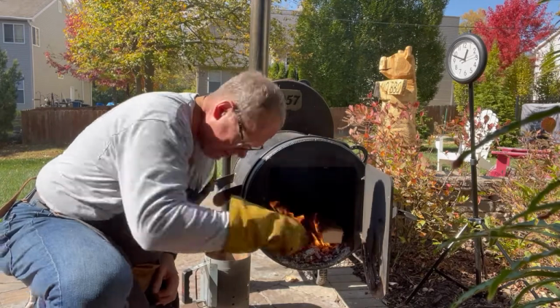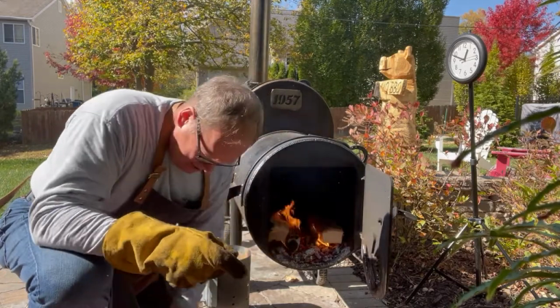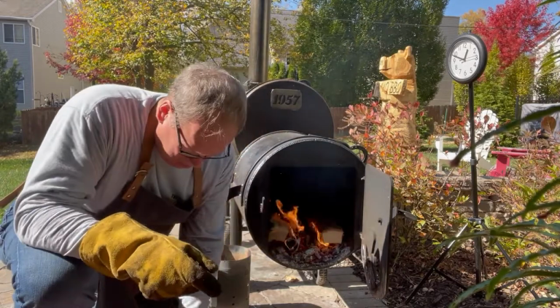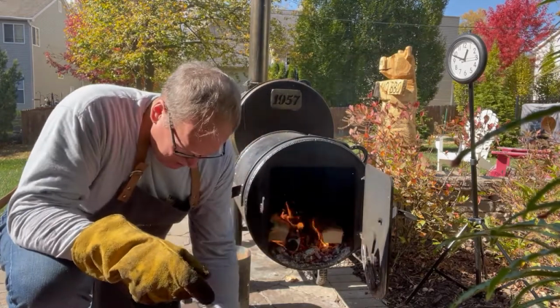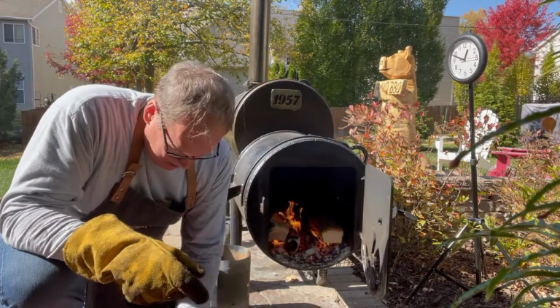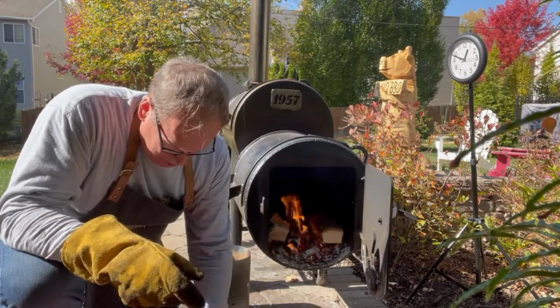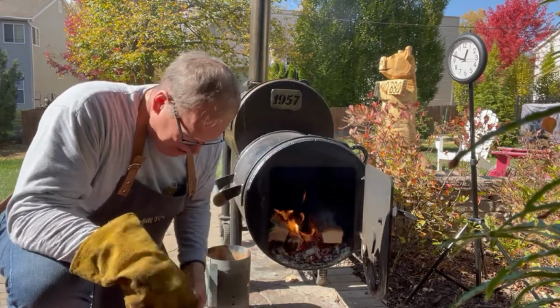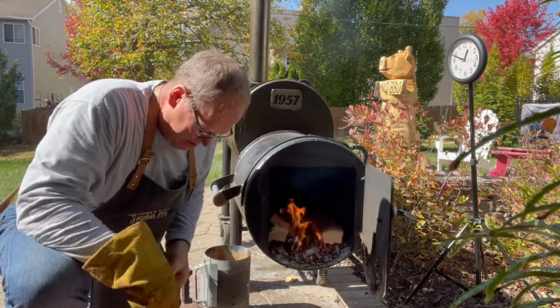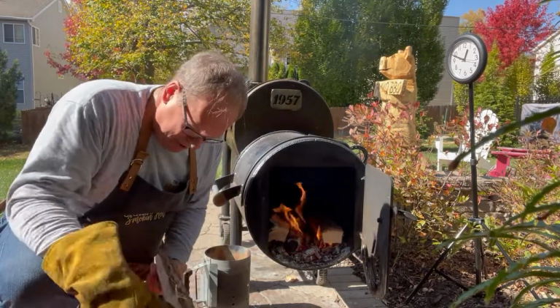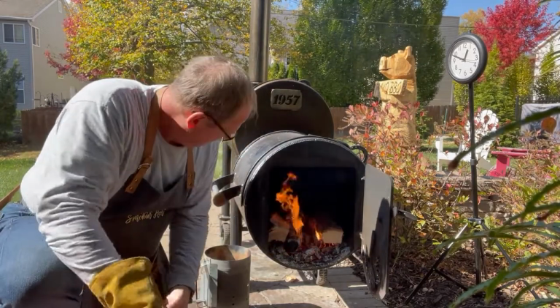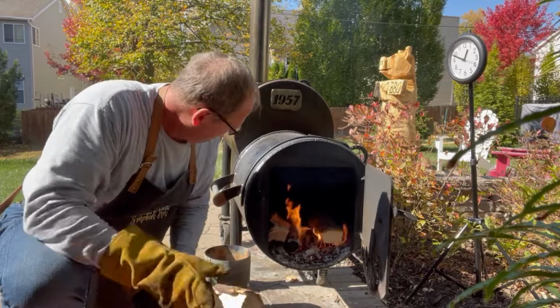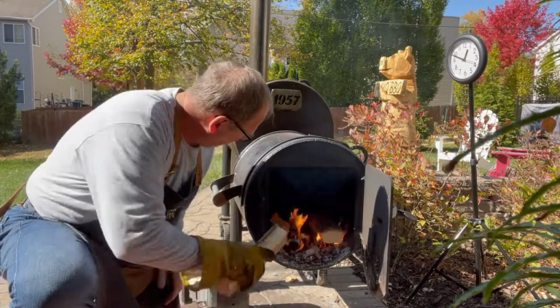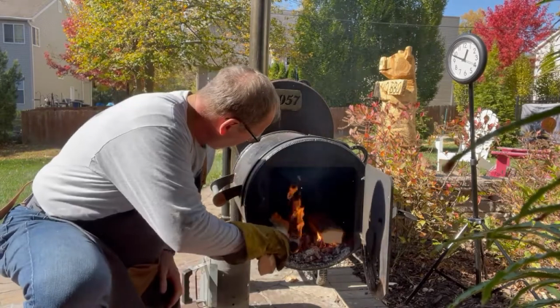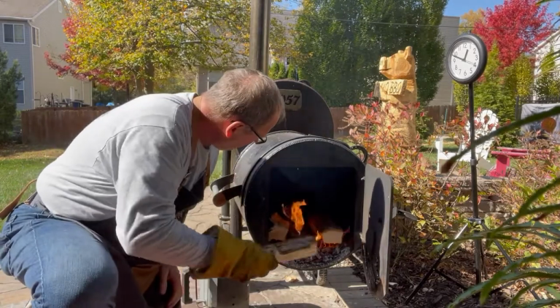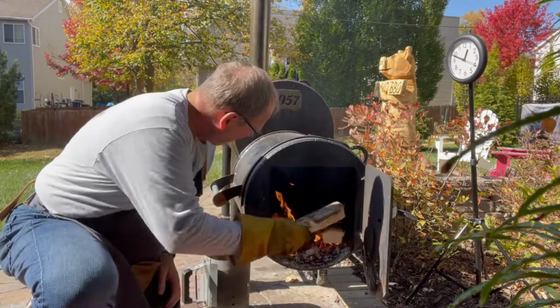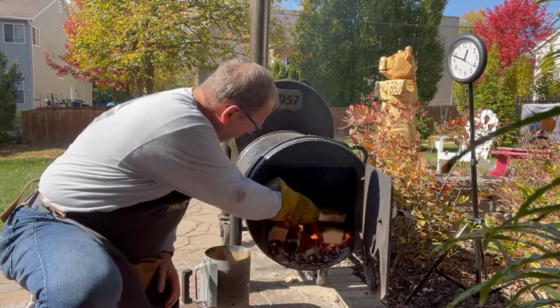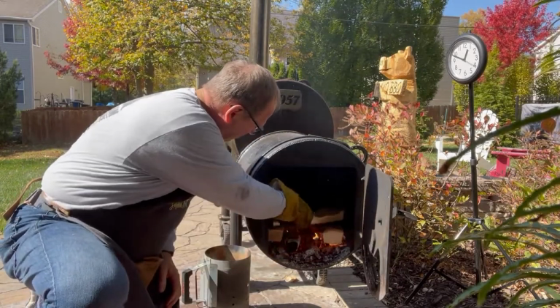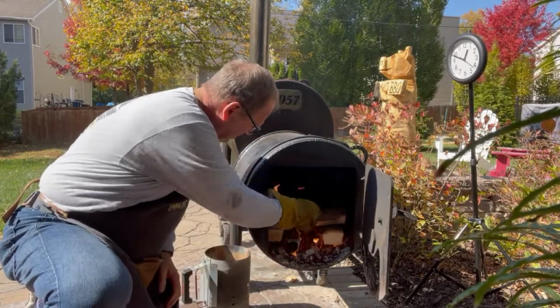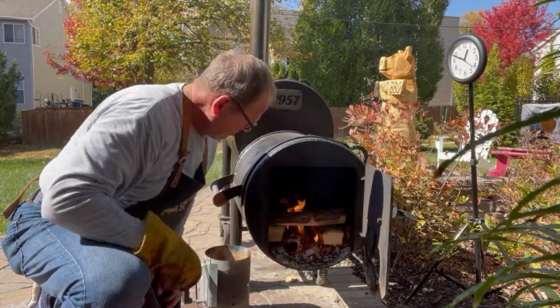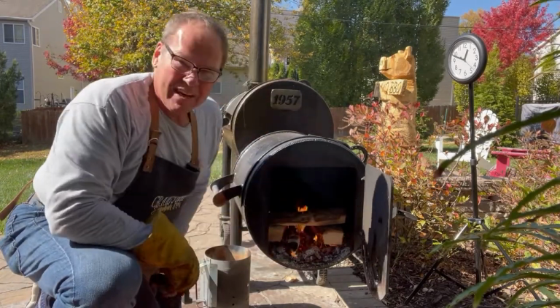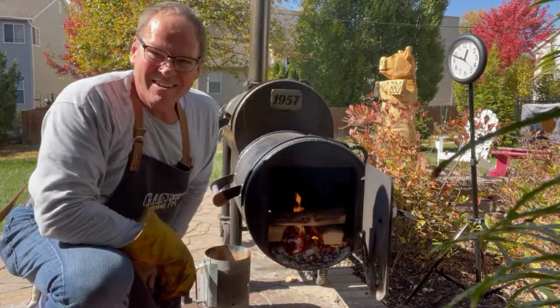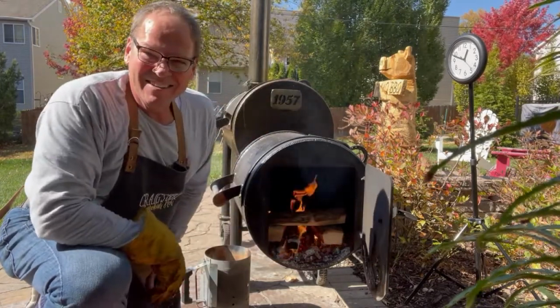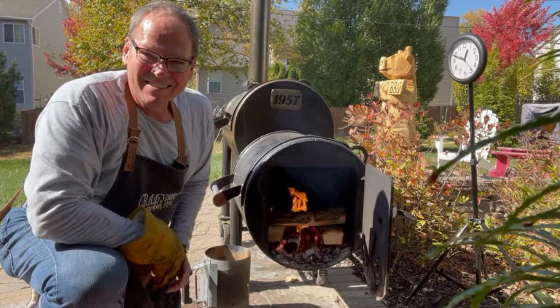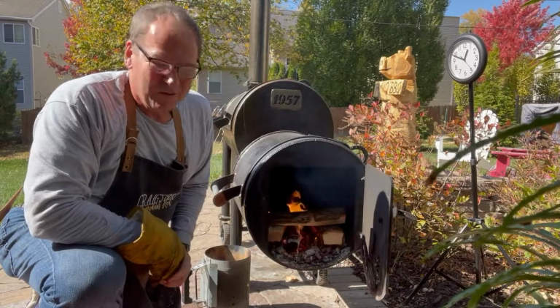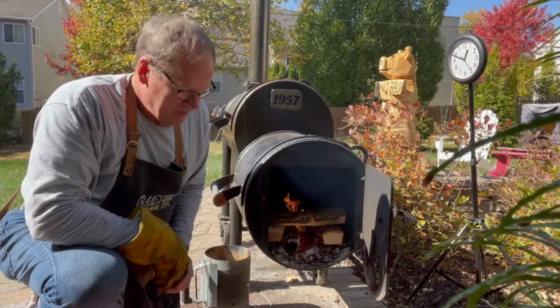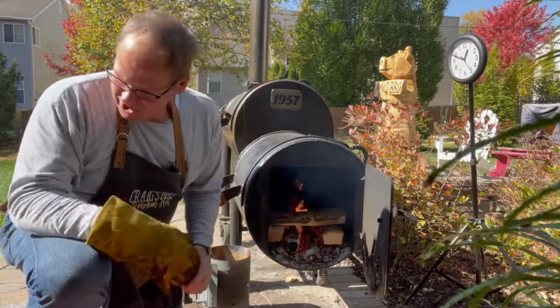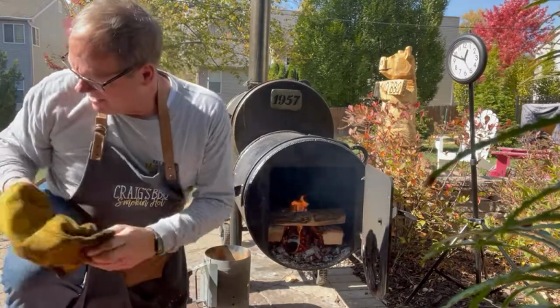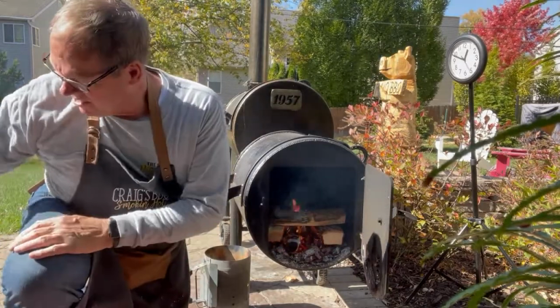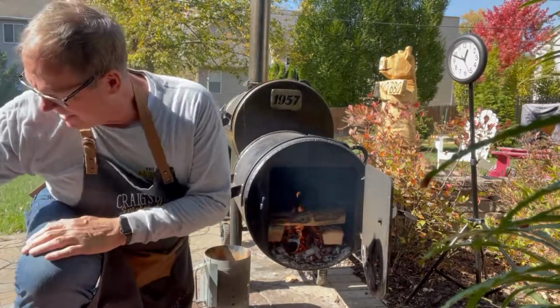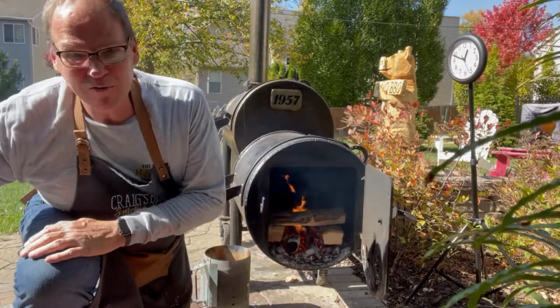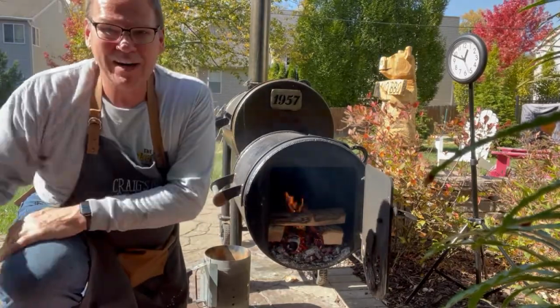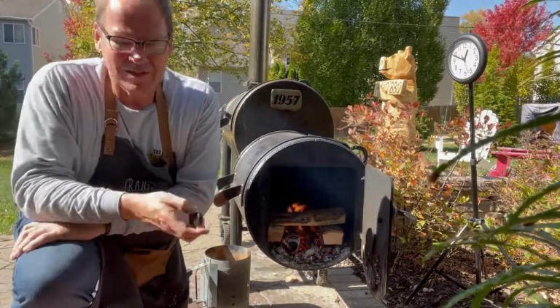I'm going to put a third piece here on top. Remember, we're going to be running this fire a little hotter. We'll check back in another half hour to 45 minutes and see how our temperature is doing.